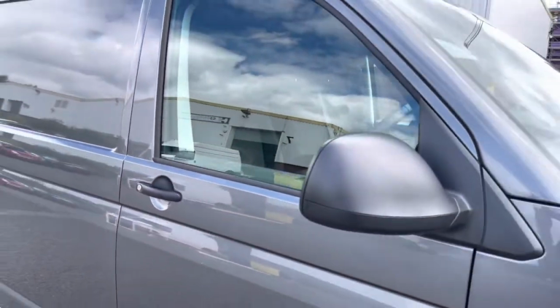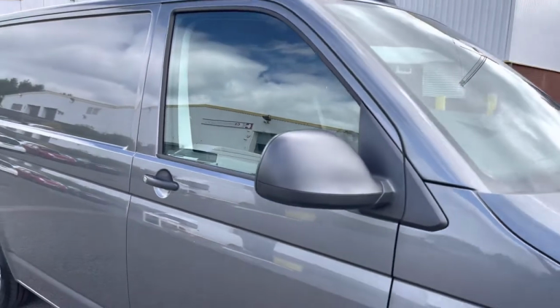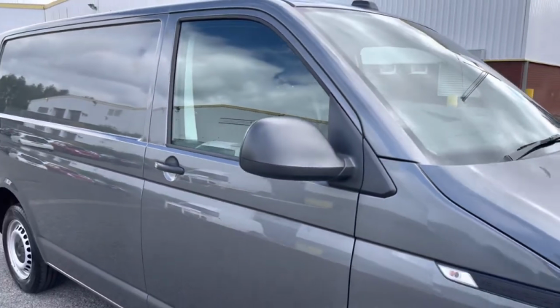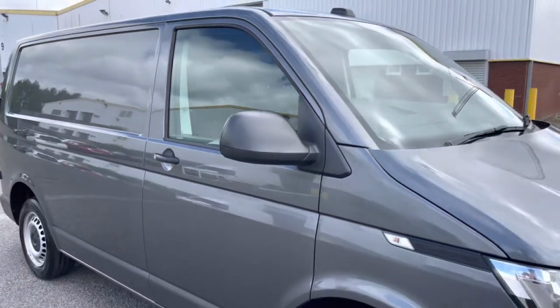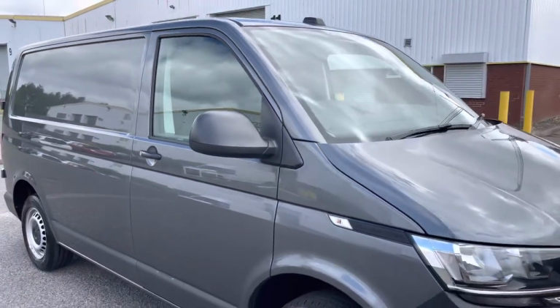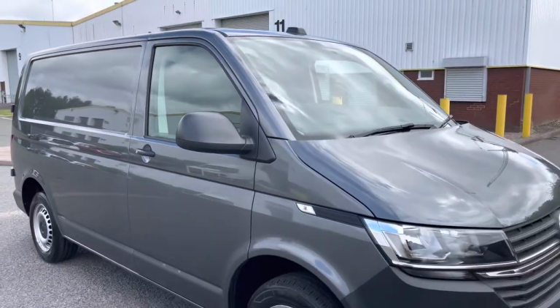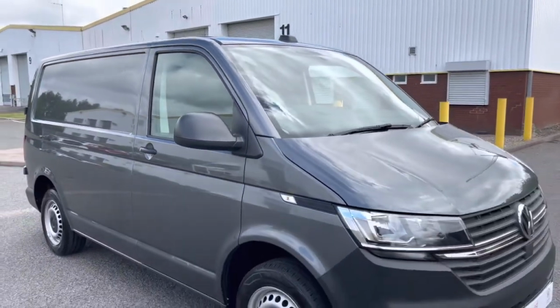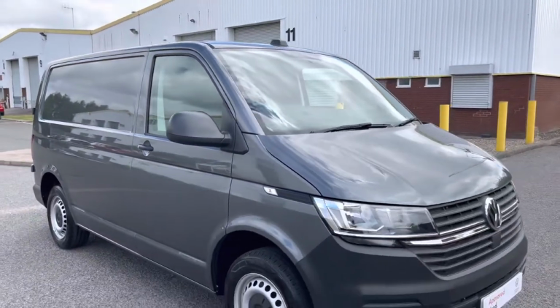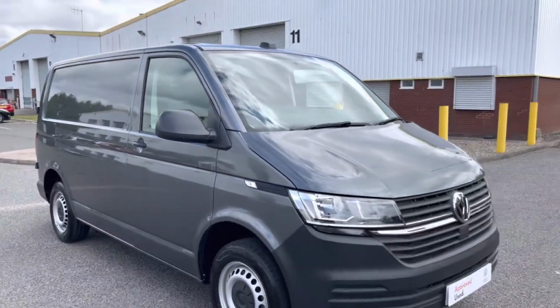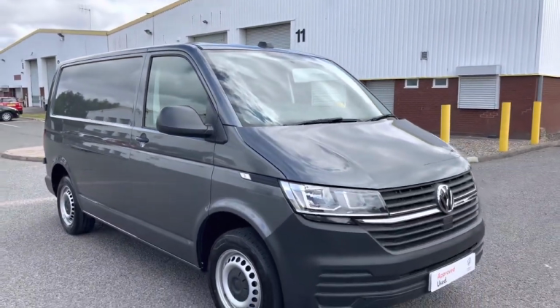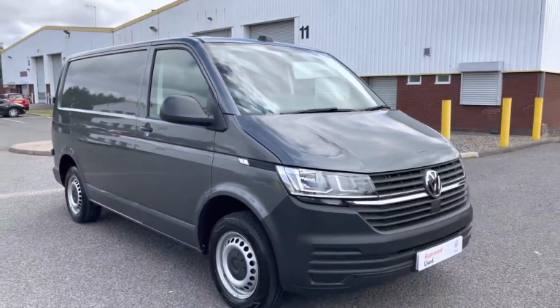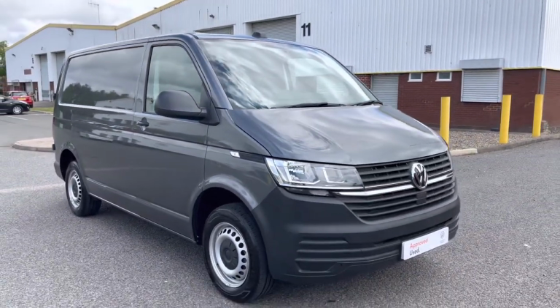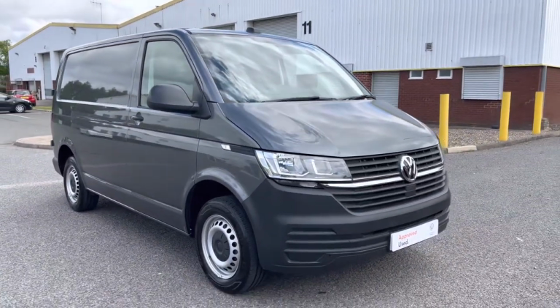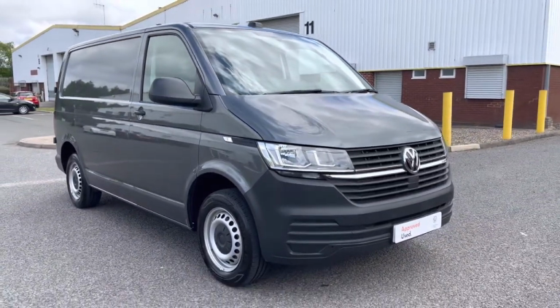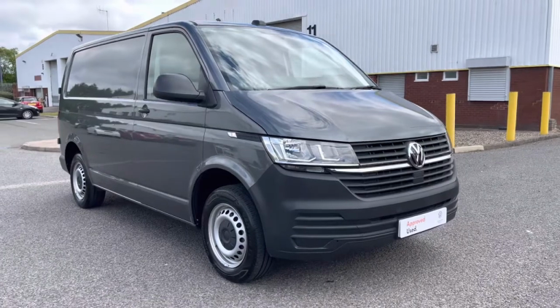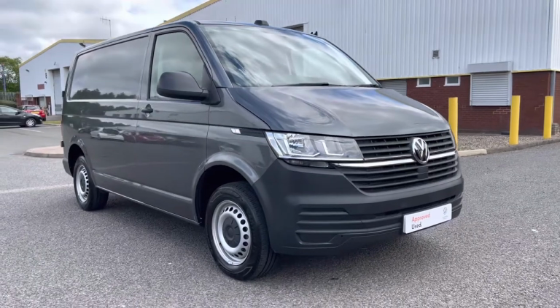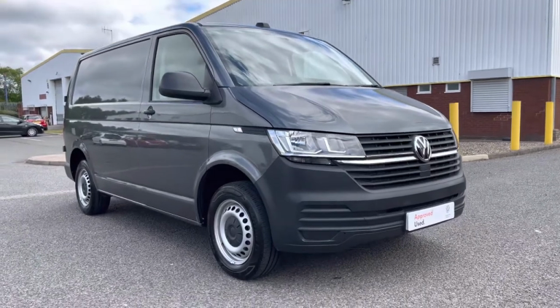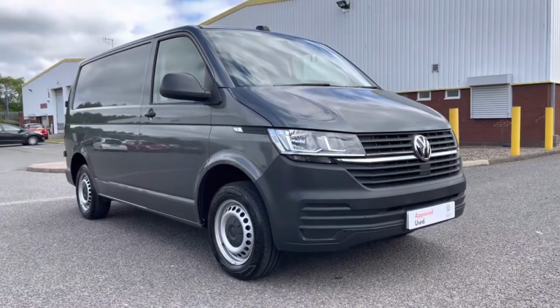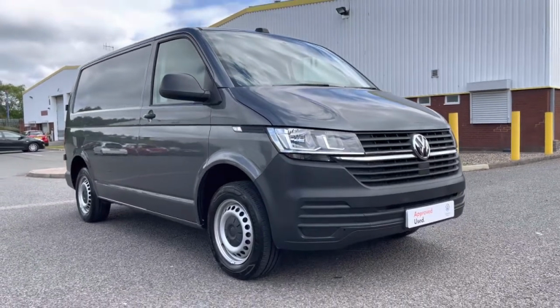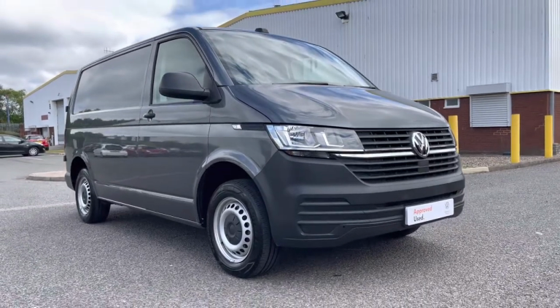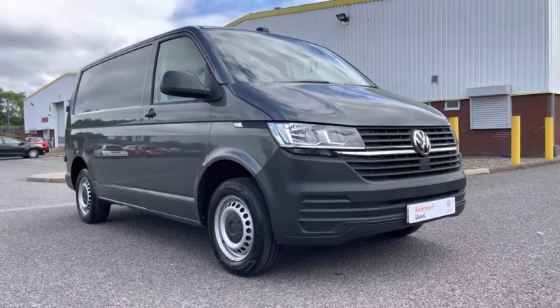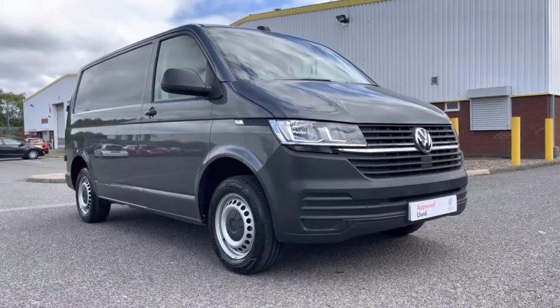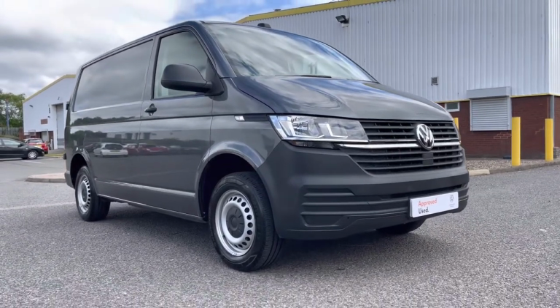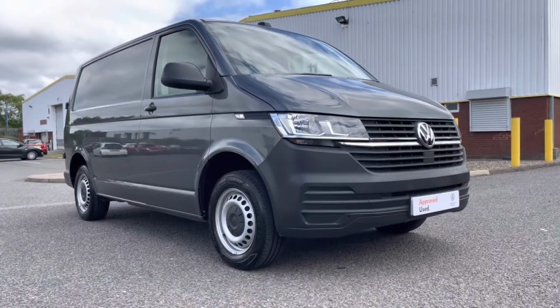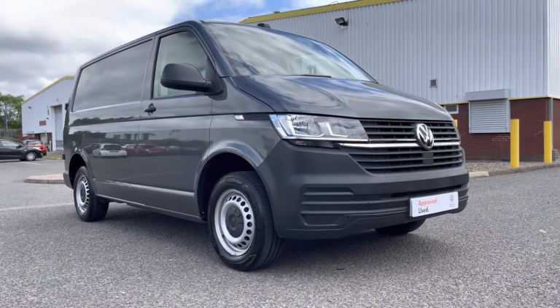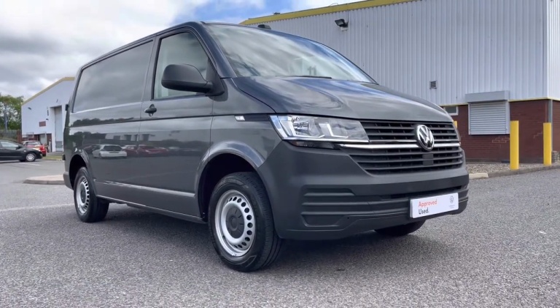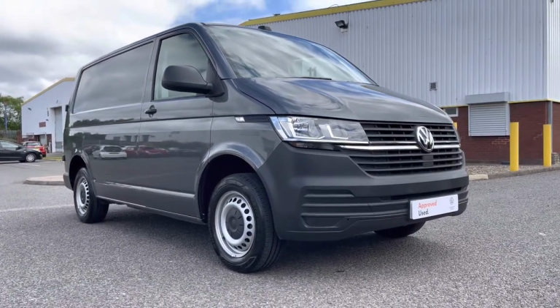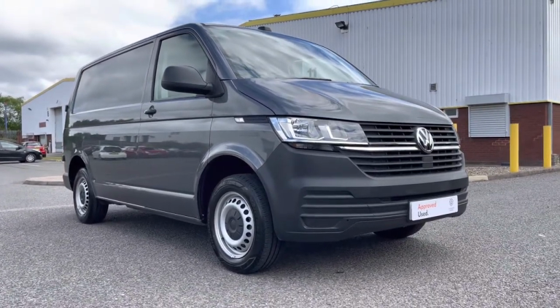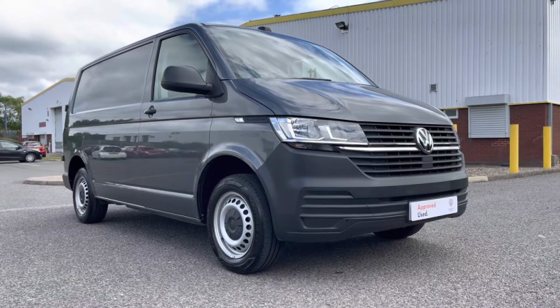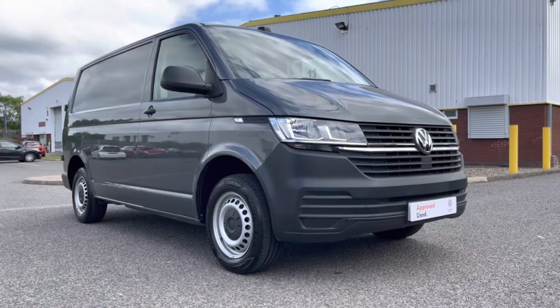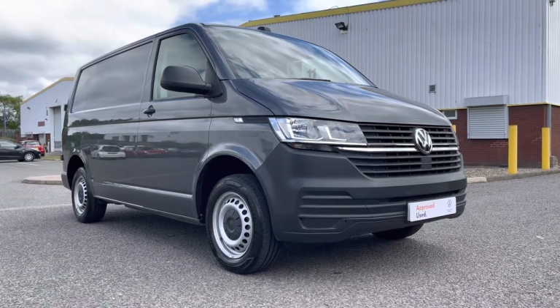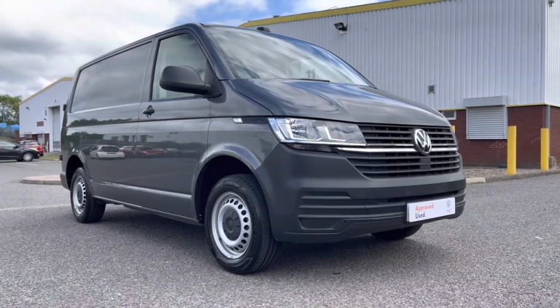That completes the 360 walk-round of this approved used Volkswagen Transporter T28 Startline Panel Van. Please stick around as we explore the interior in greater detail.